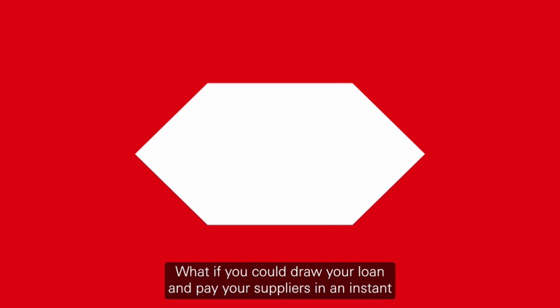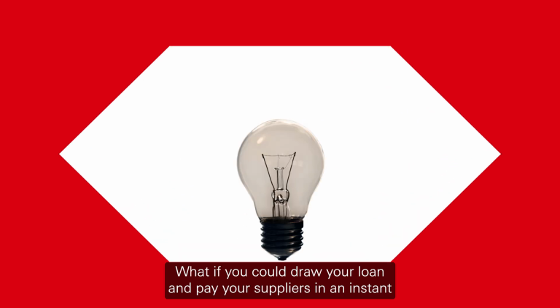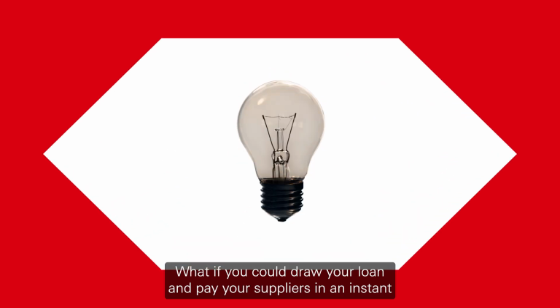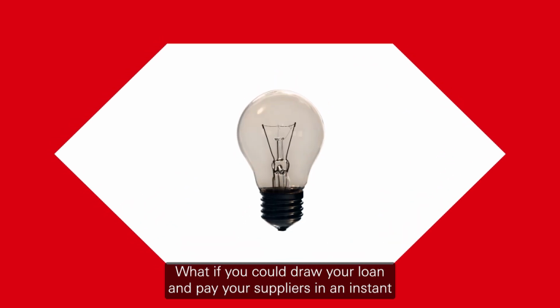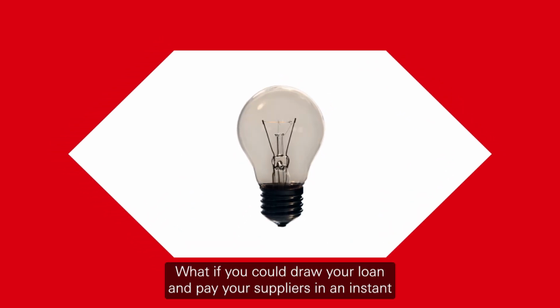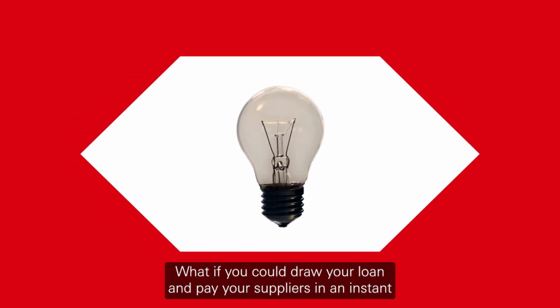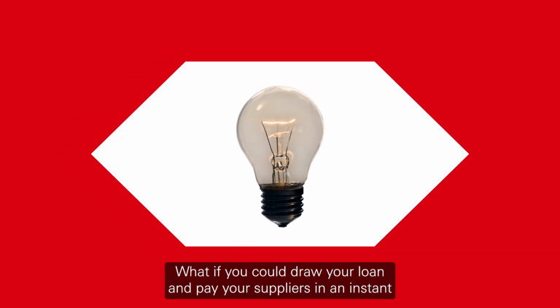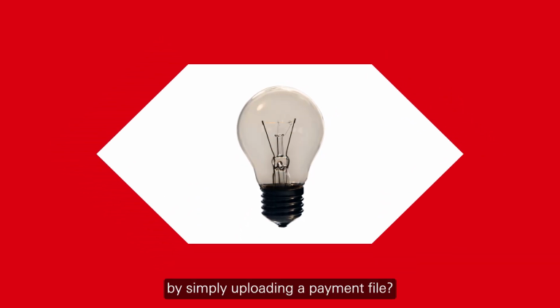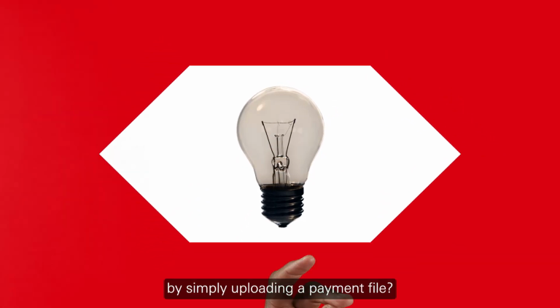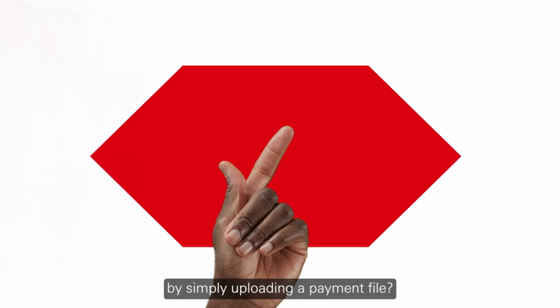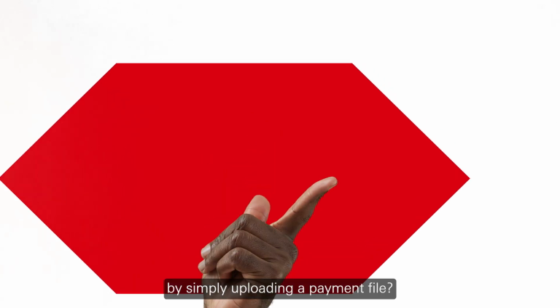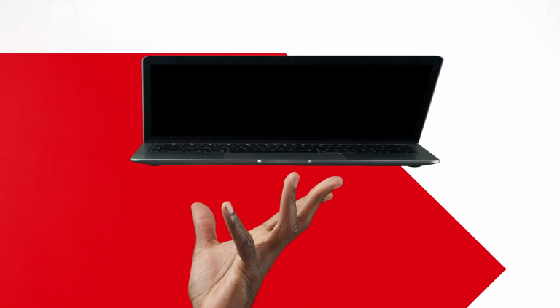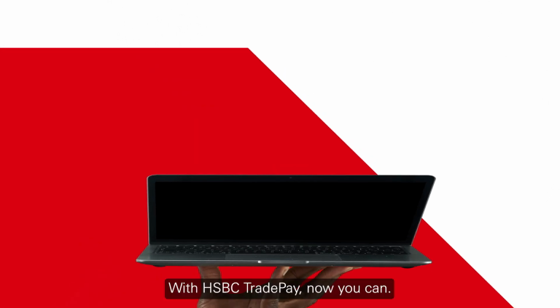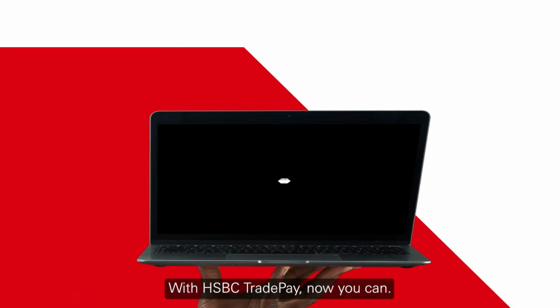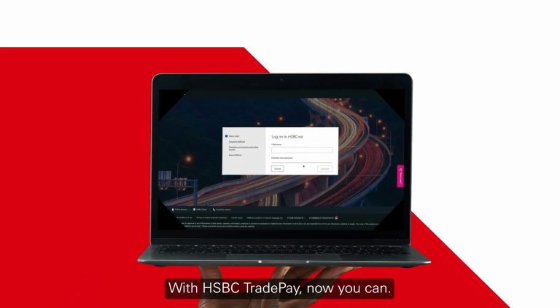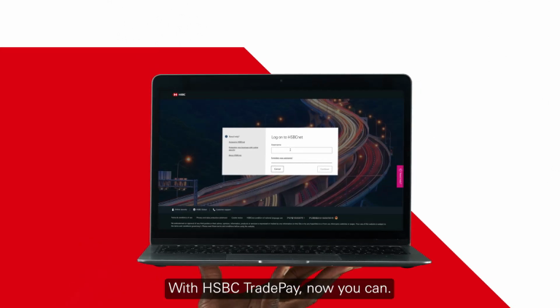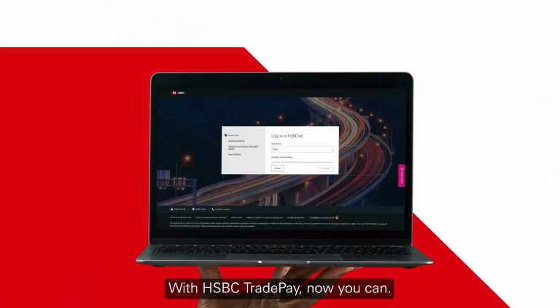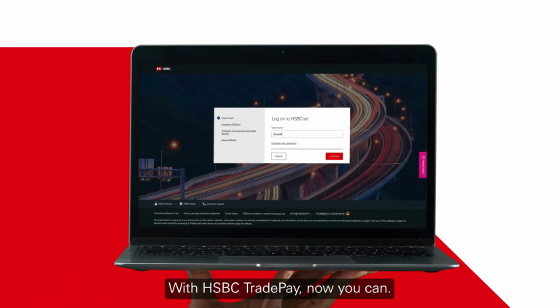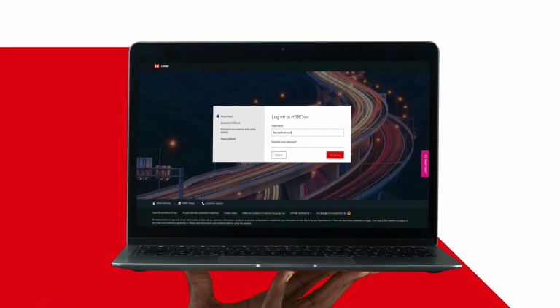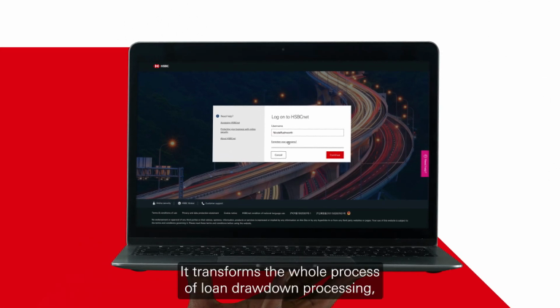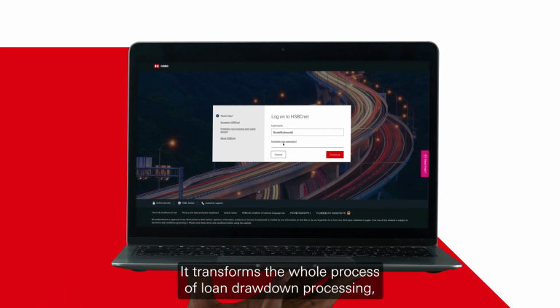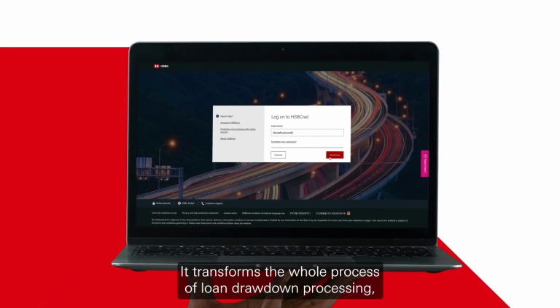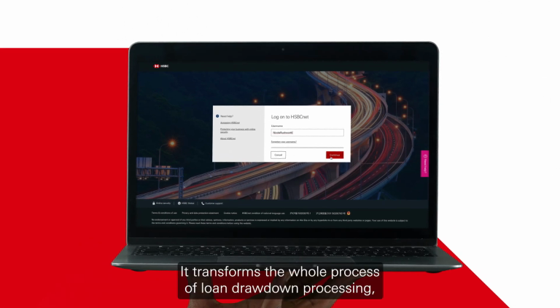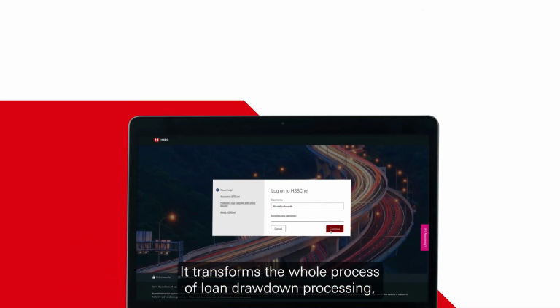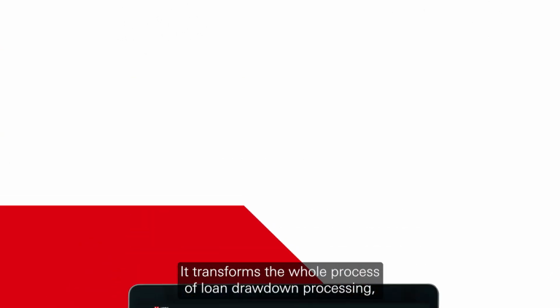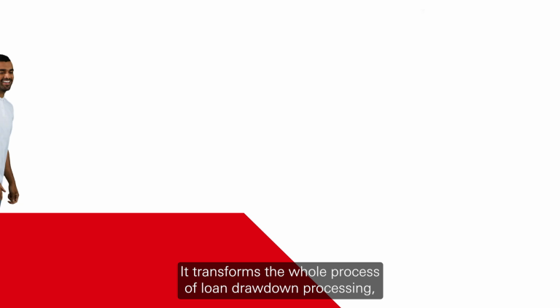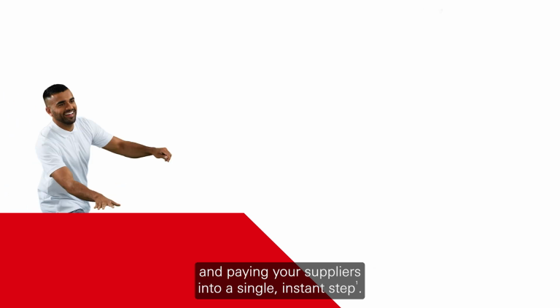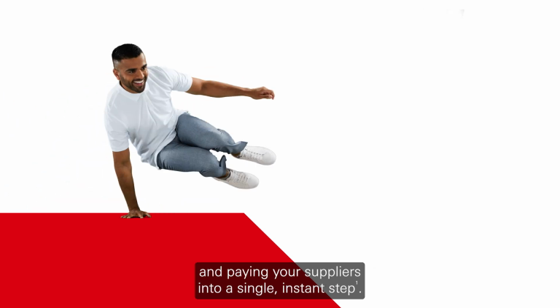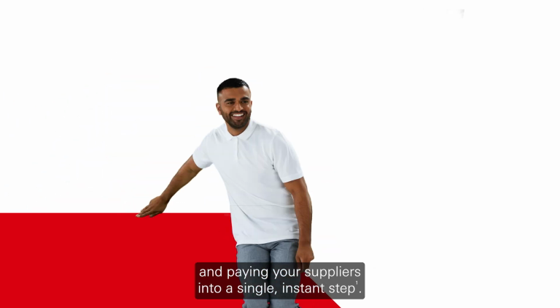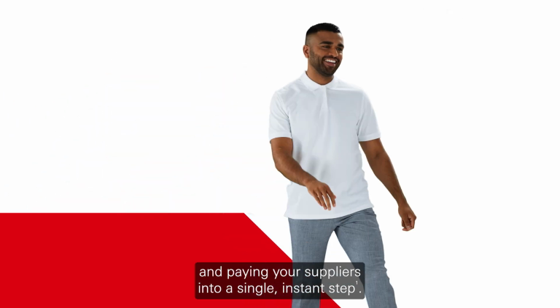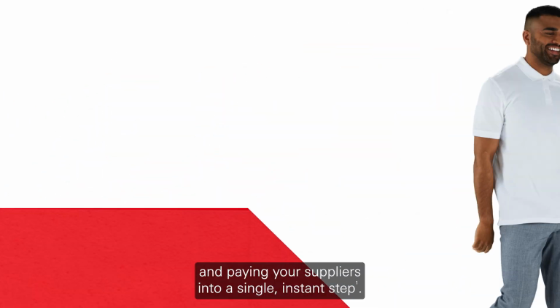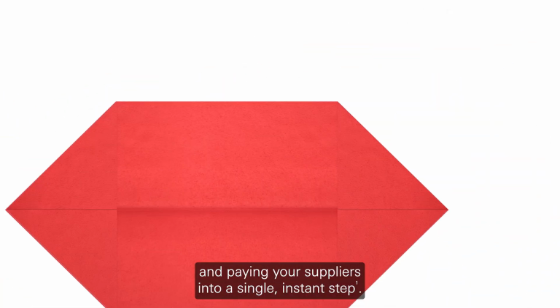What if you could draw your loan and pay your suppliers in an instant by simply uploading a payment file? With HSBC TradePay, now you can. It transforms the whole process of loan drawdown processing and paying your suppliers into a single, instant step.